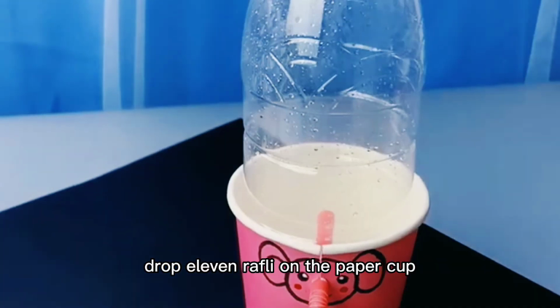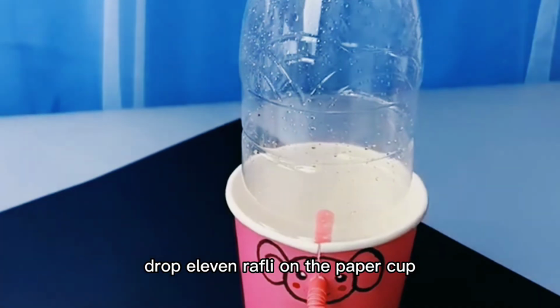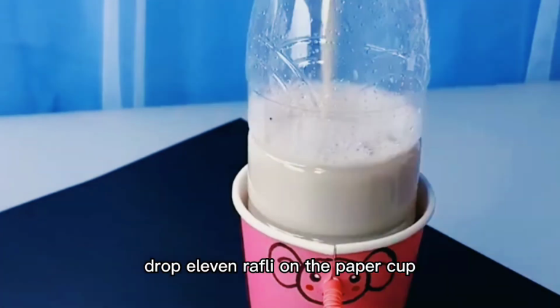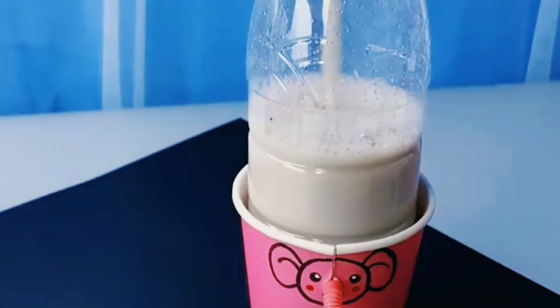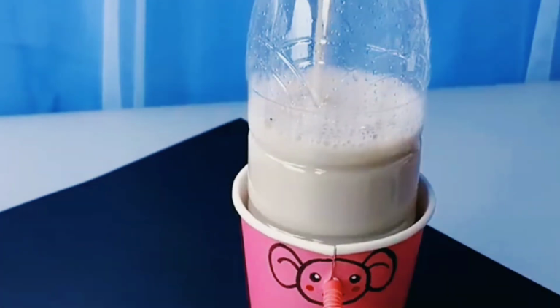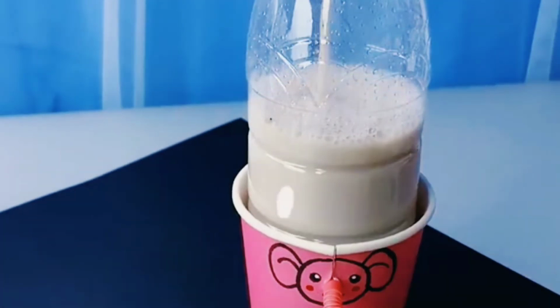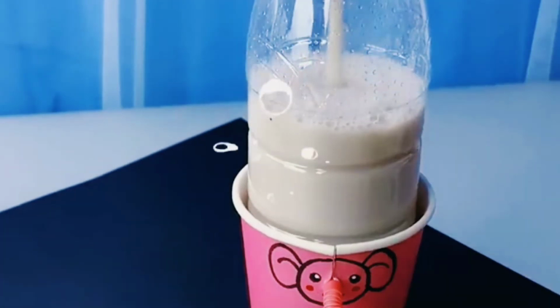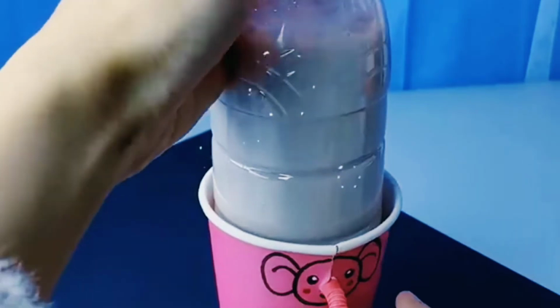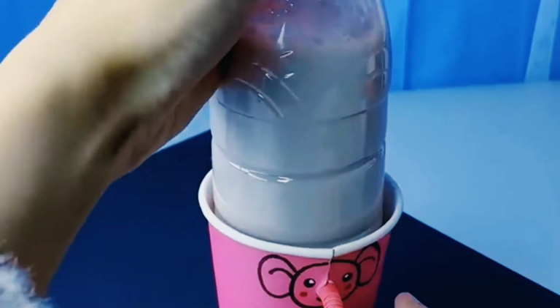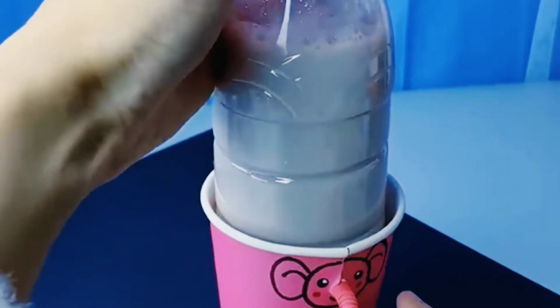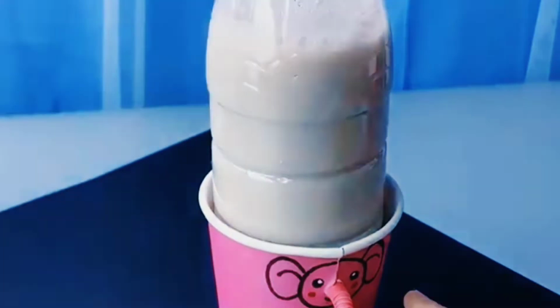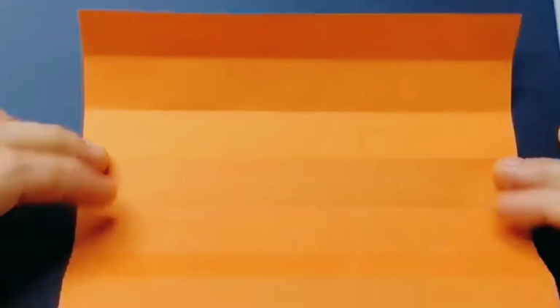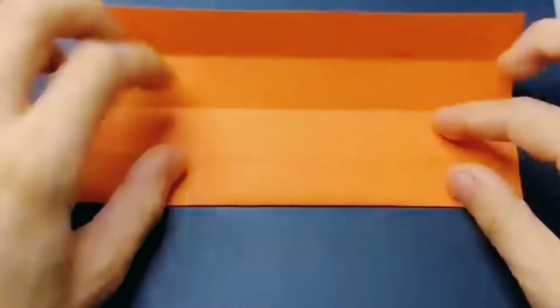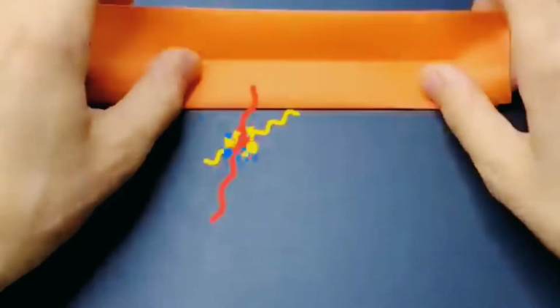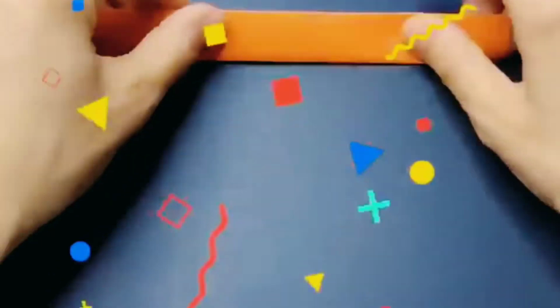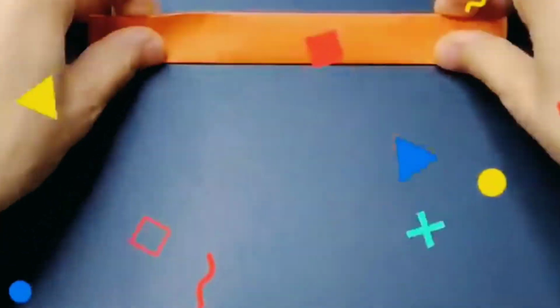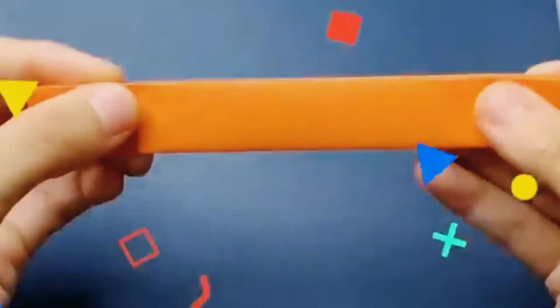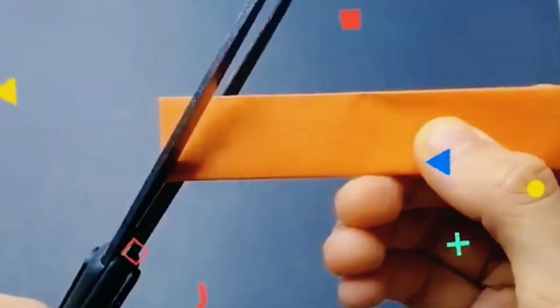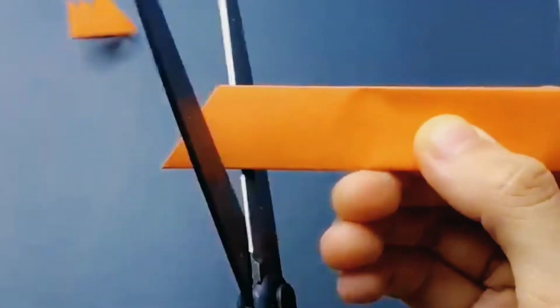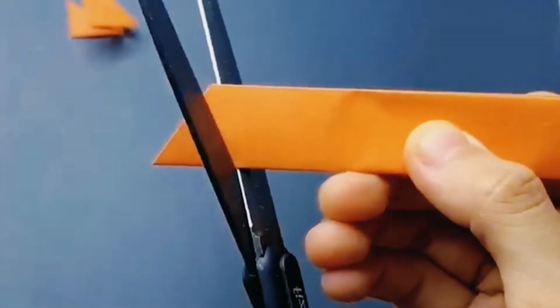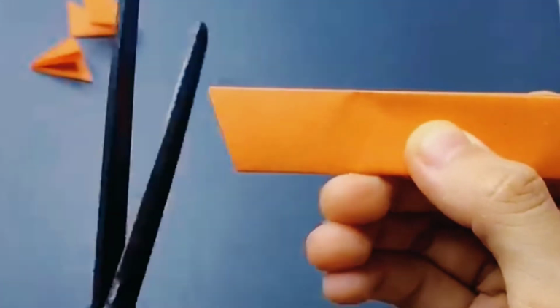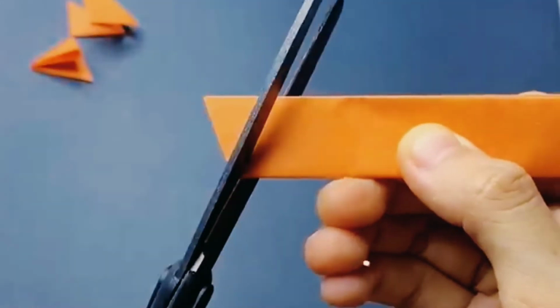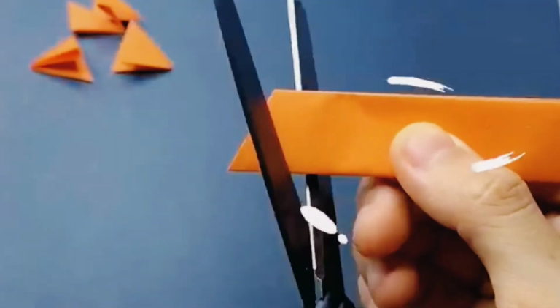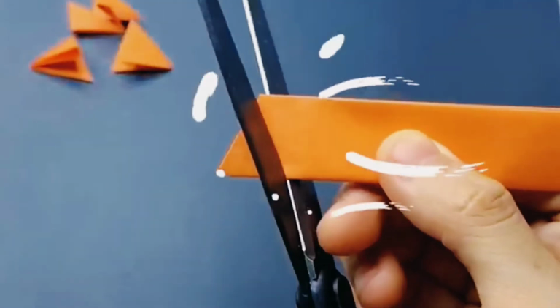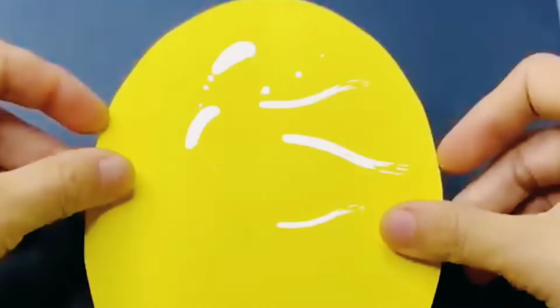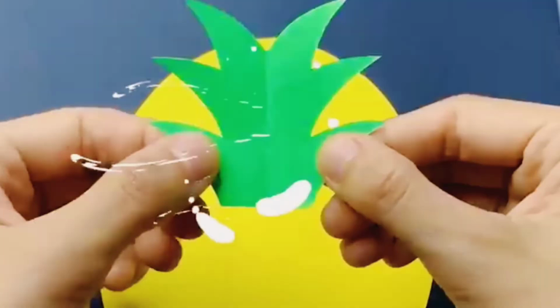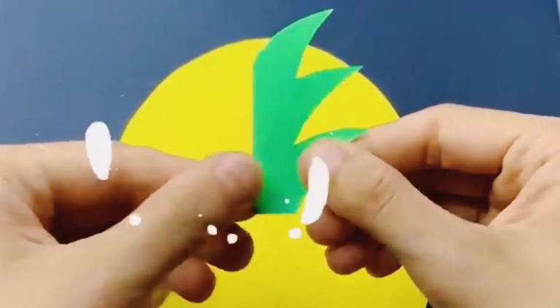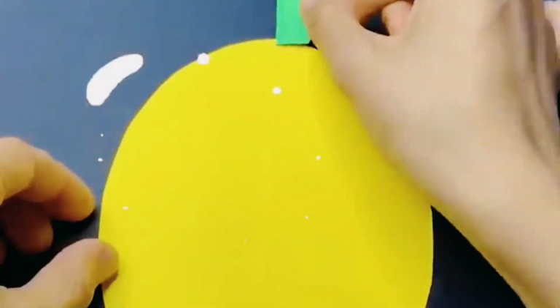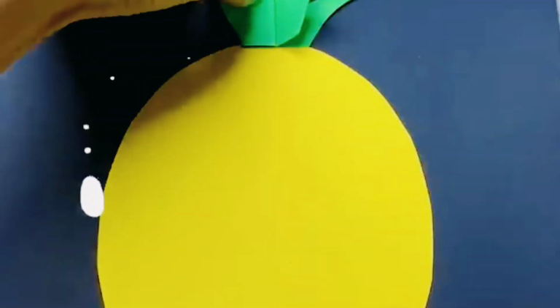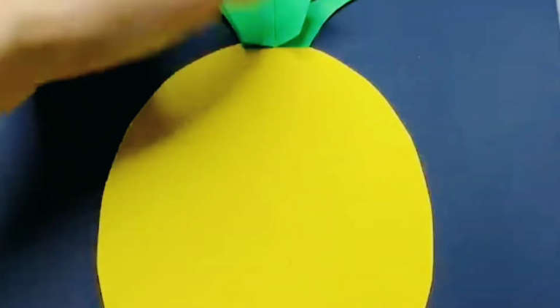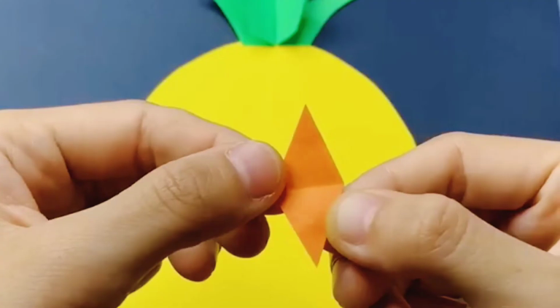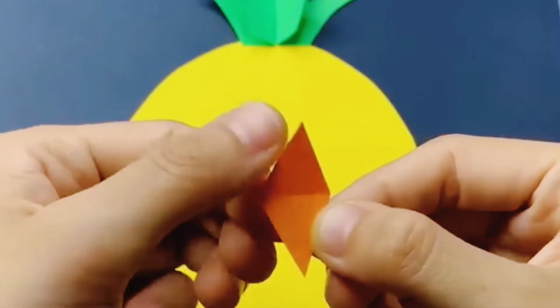Next is the pineapple. For this you need yellow, green and orange charred paper. Fold the orange paper and cut it as shown, then paste it on the yellow paper.